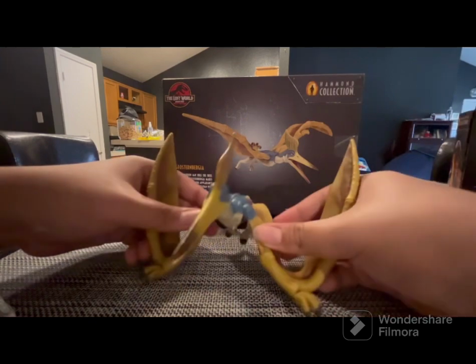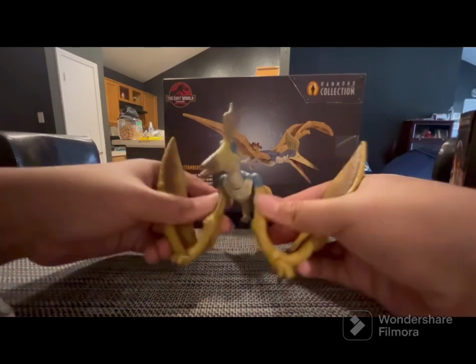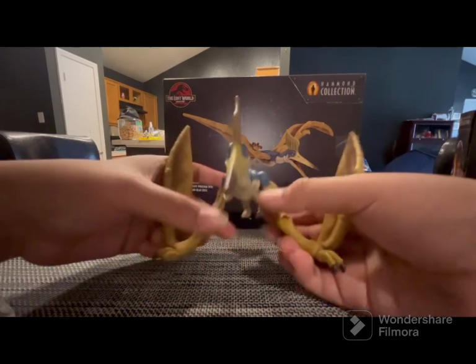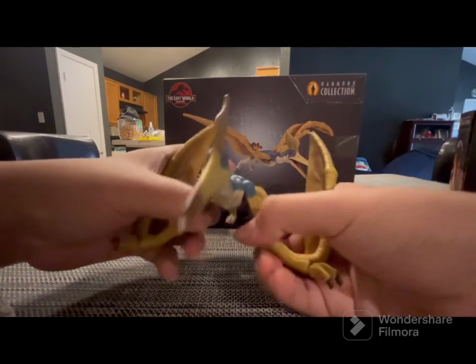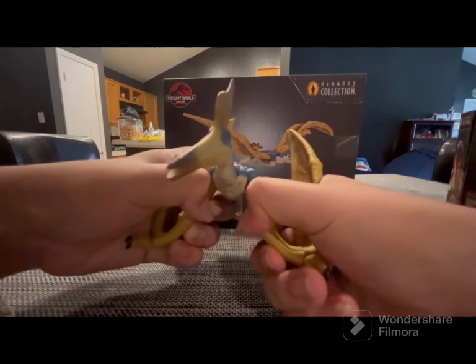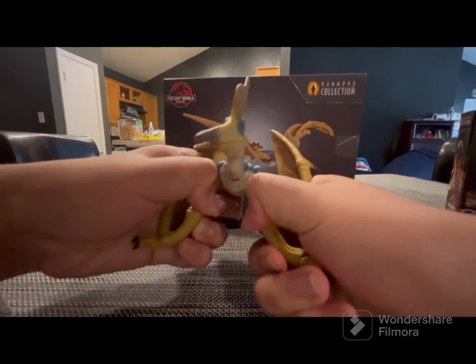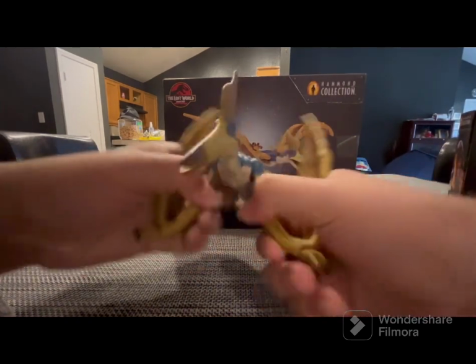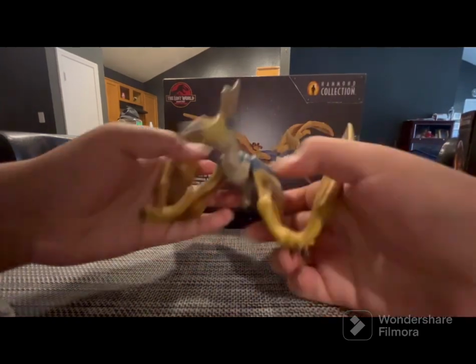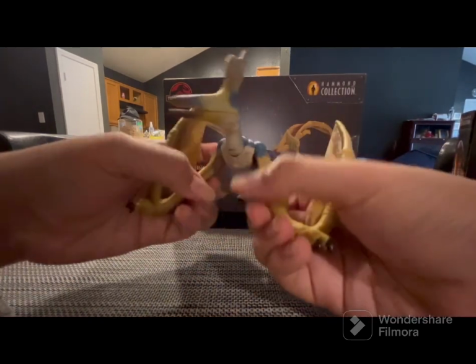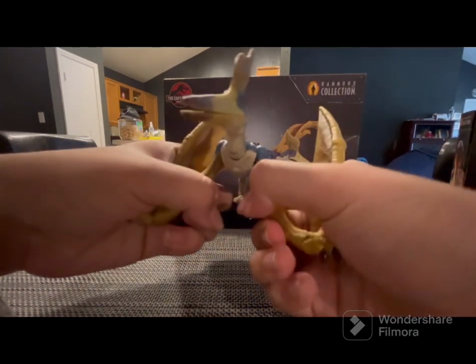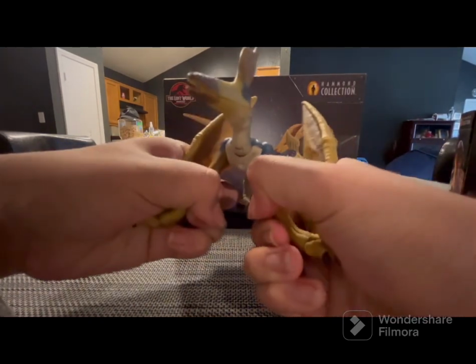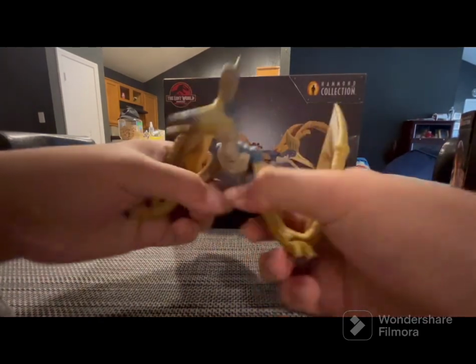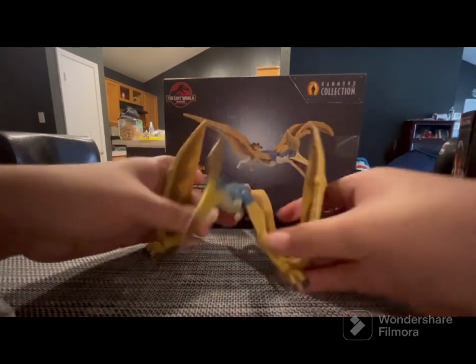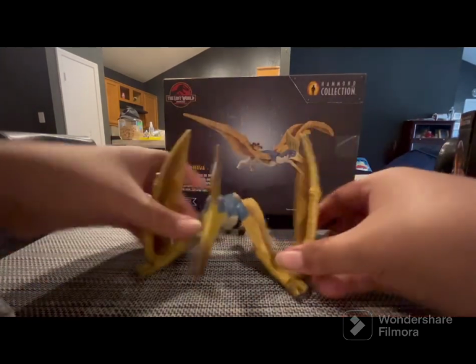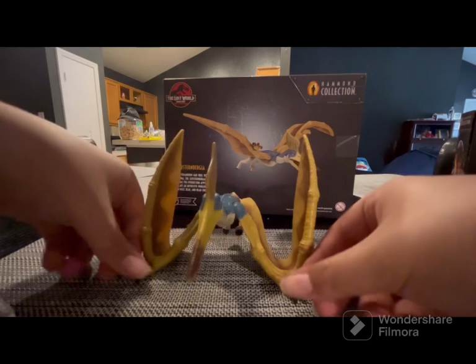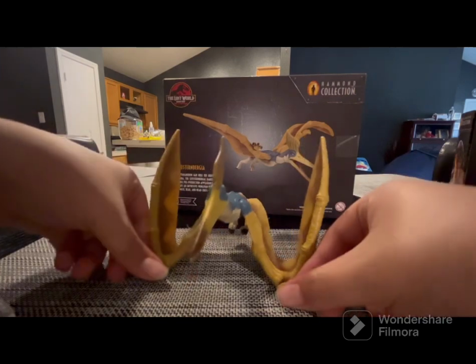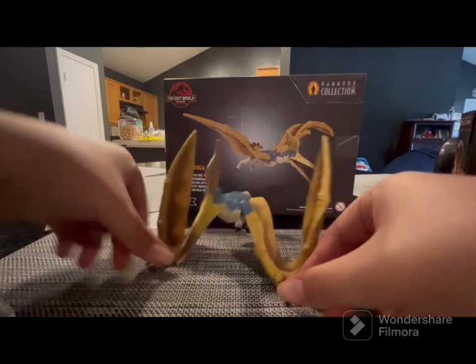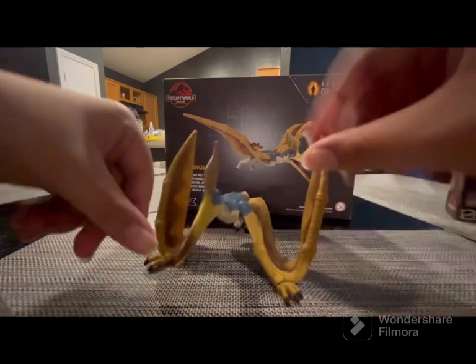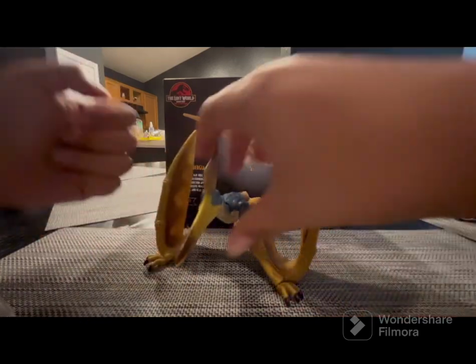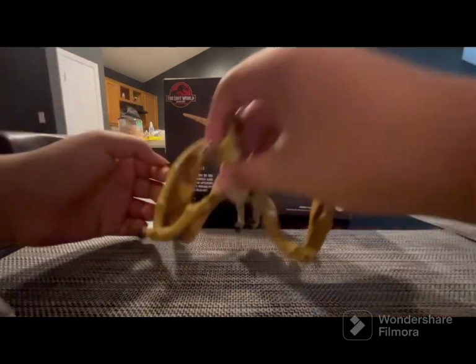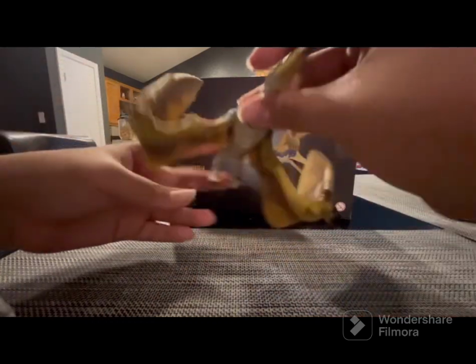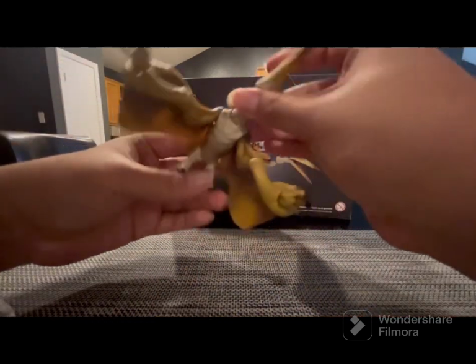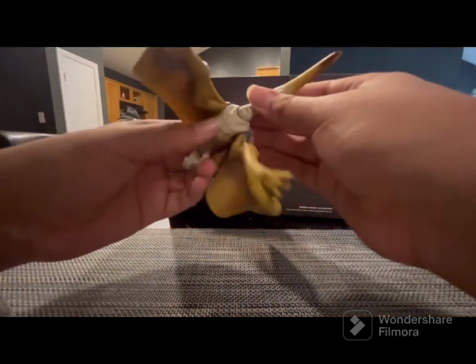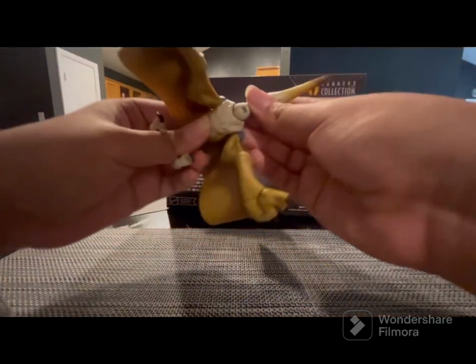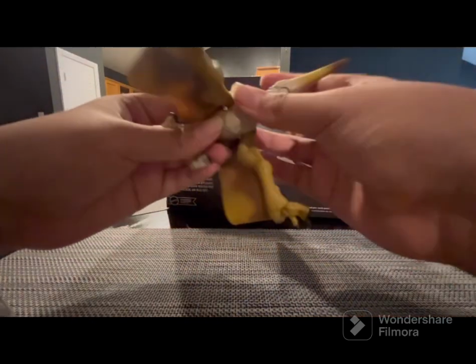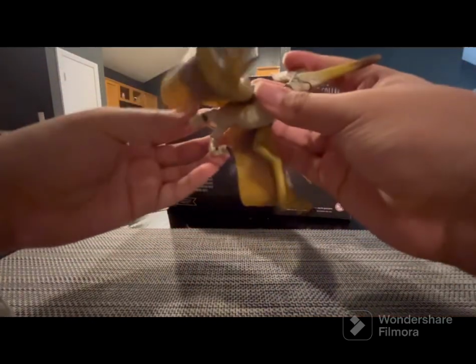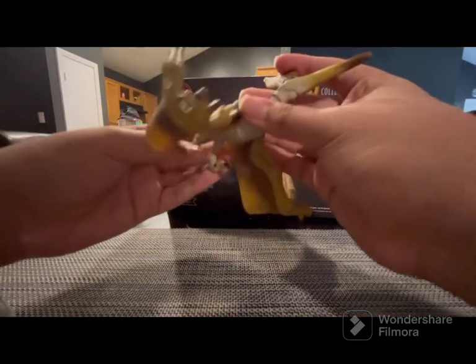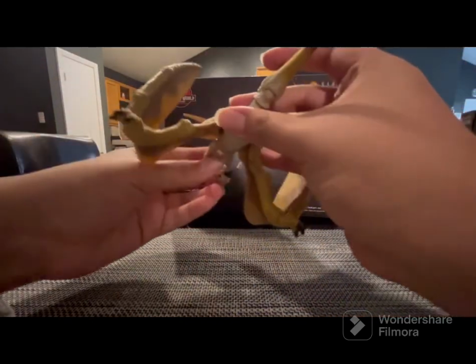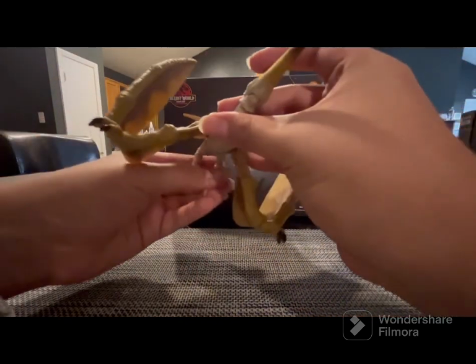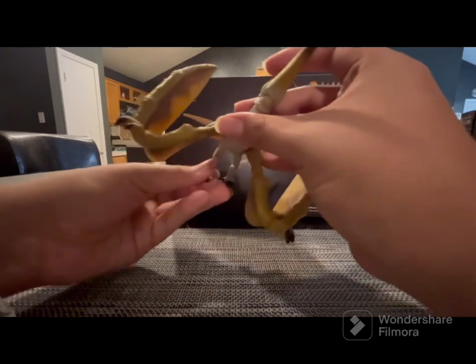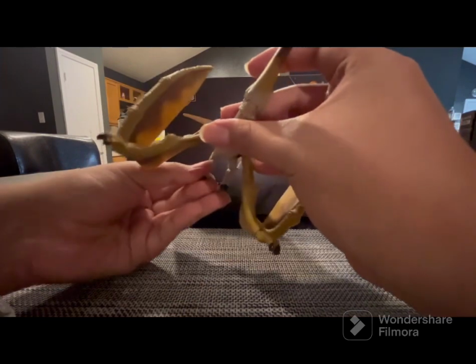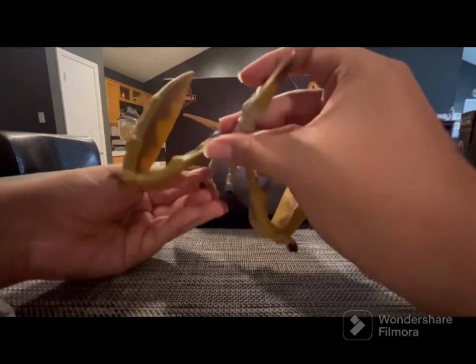I'd rather not display it in a flying pose because I don't have one of those stands you use to display flying figures — I don't have the budget for that and can't find one. But I'm happy with what I got right now because it looks really great. This time I got a pterosaur and a herbivore instead of carnivores, and these figures are great.